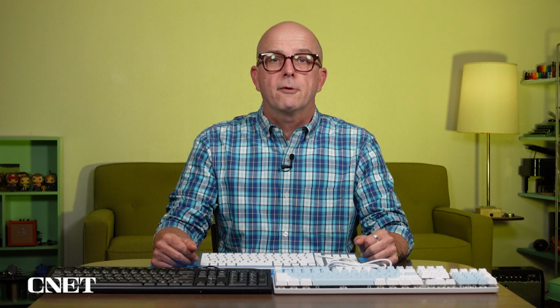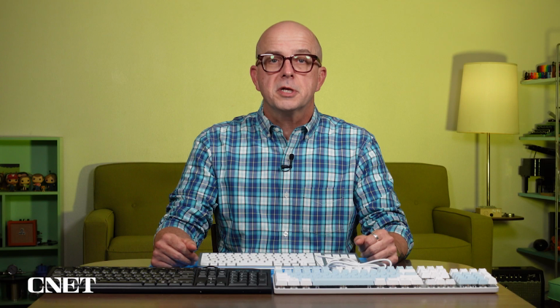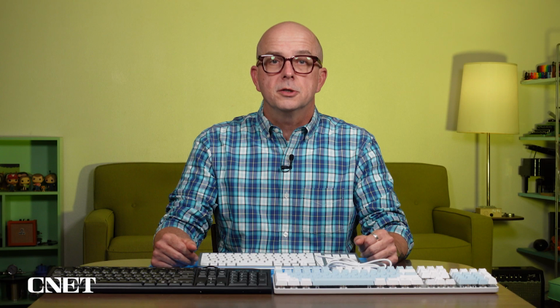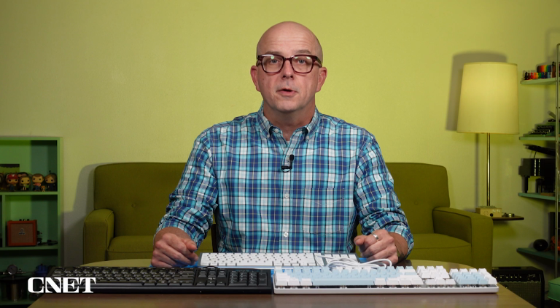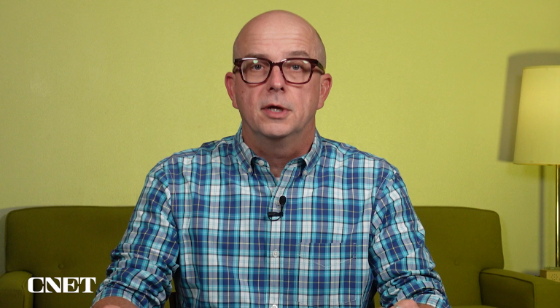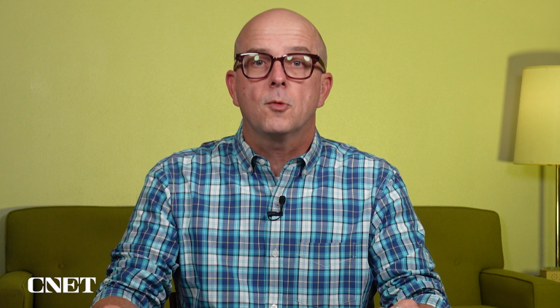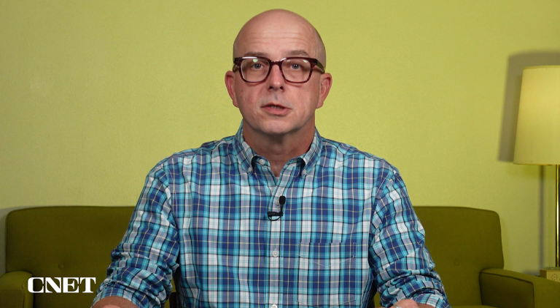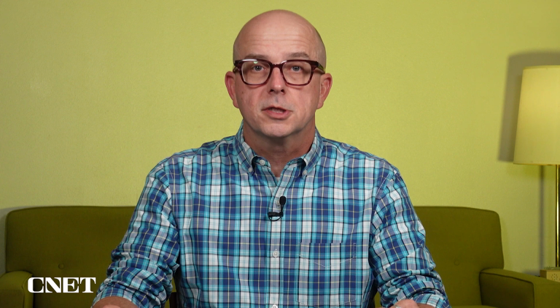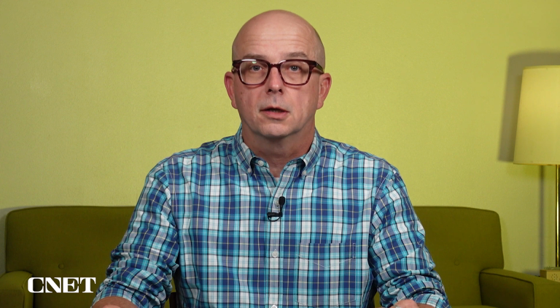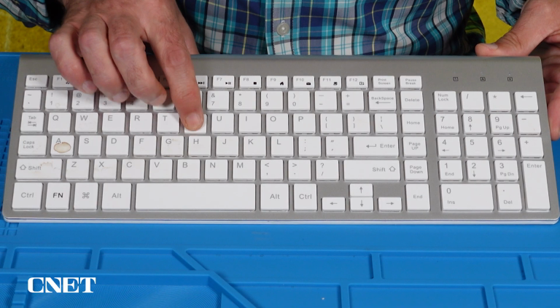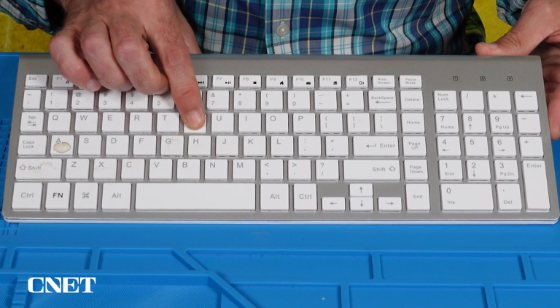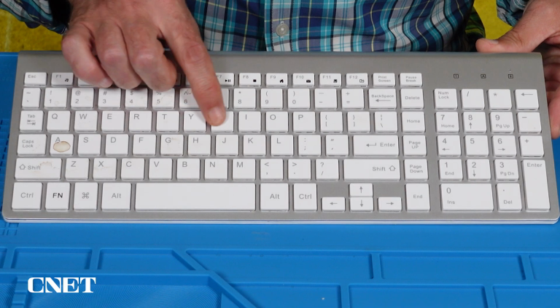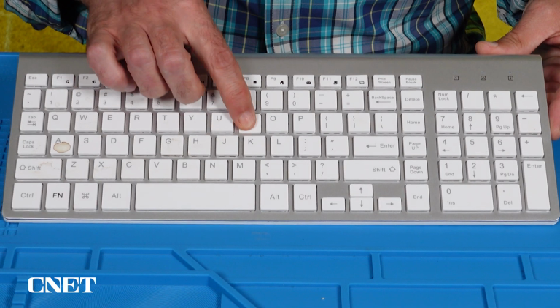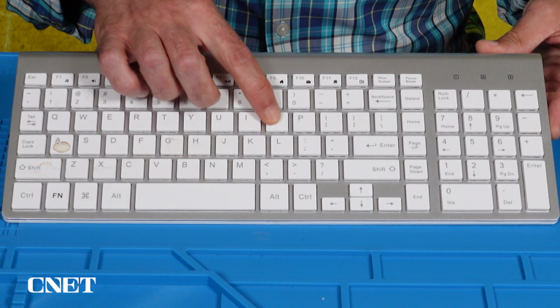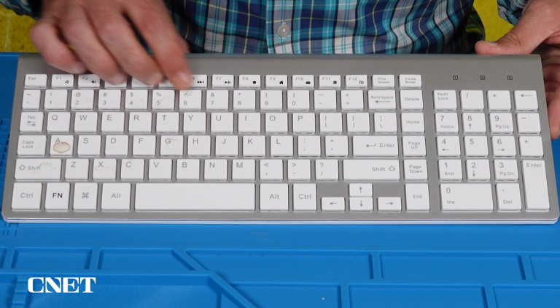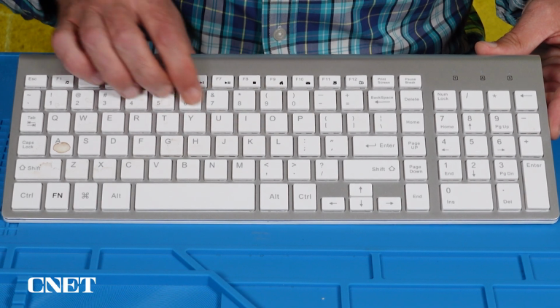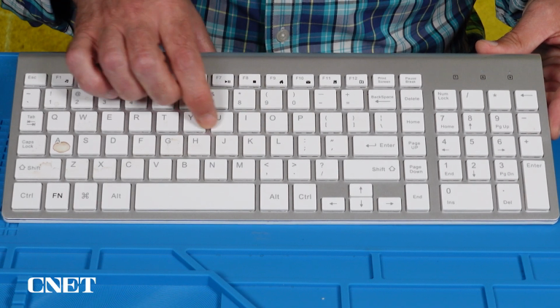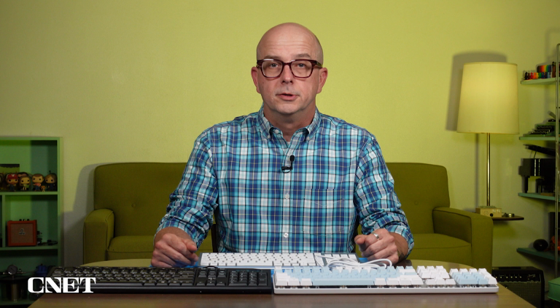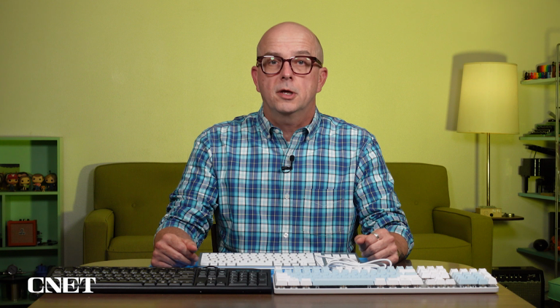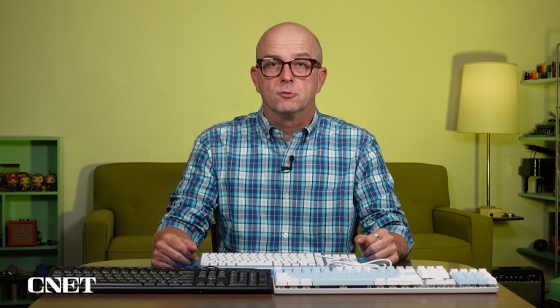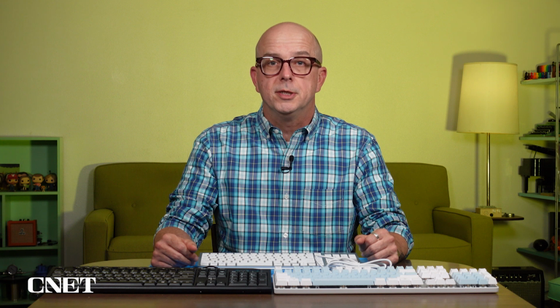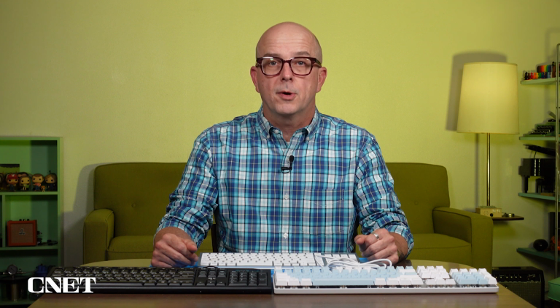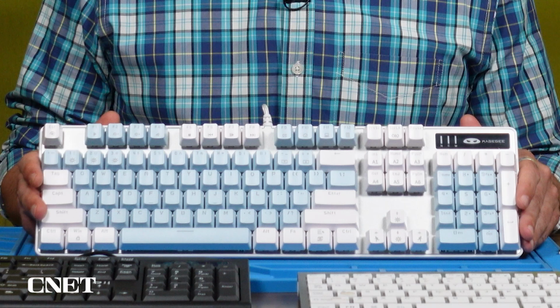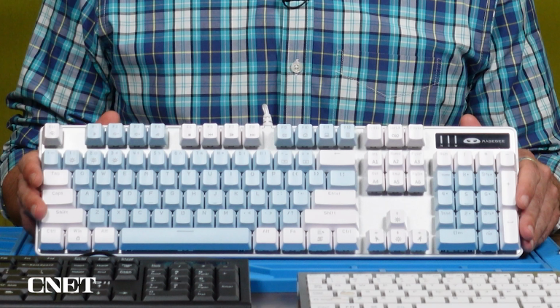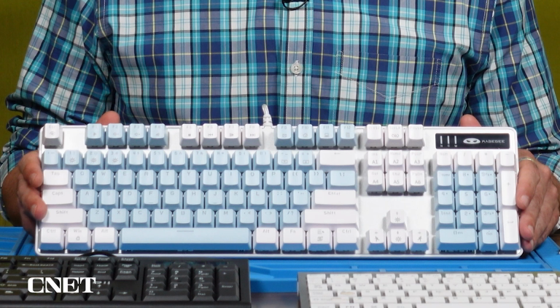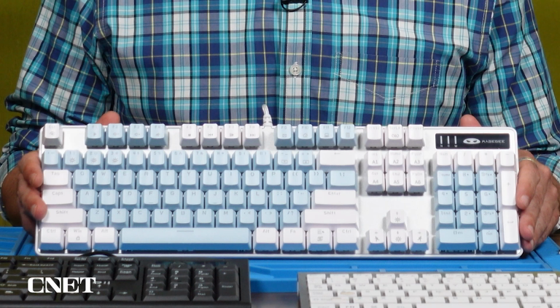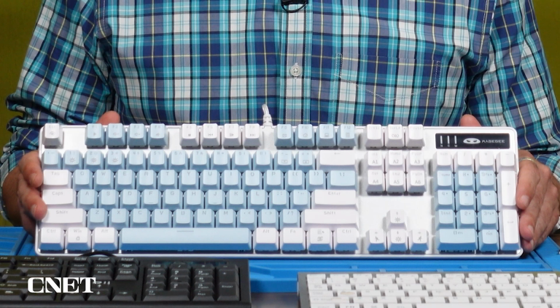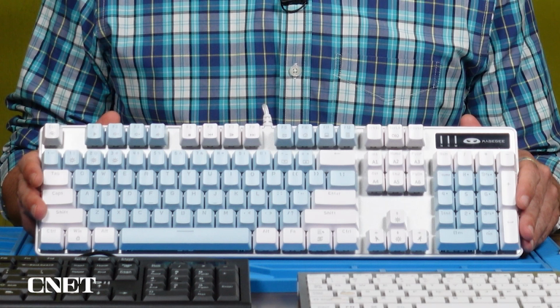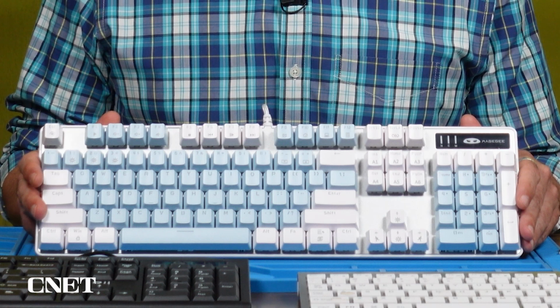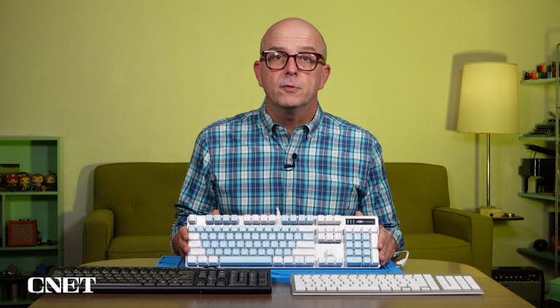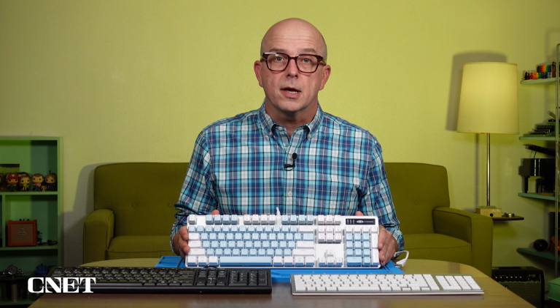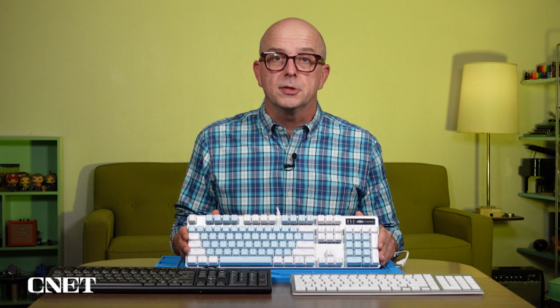How are those sticky keys treating you now? If one or more keys is still sticking, you may be better off removing those key caps to clean underneath. But be careful — not all keyboards were made to be taken apart. A mechanical keyboard like this one is made to be customized, so removing the key caps is easy.